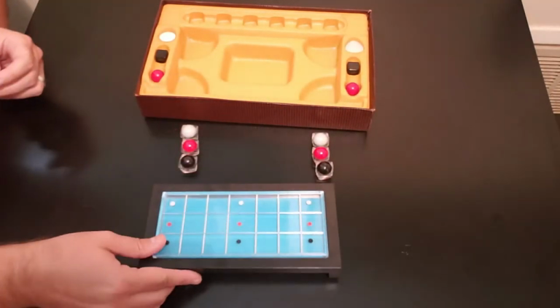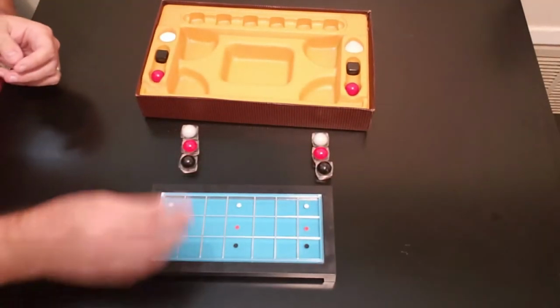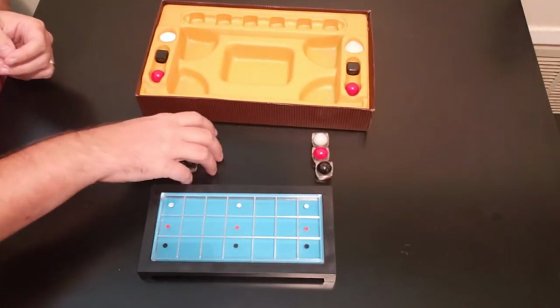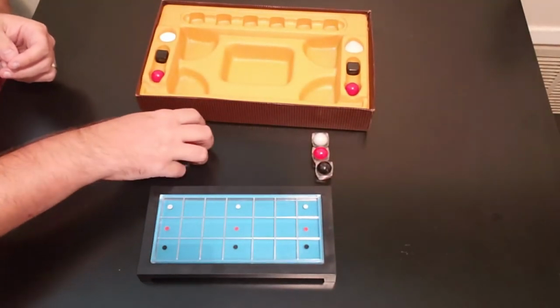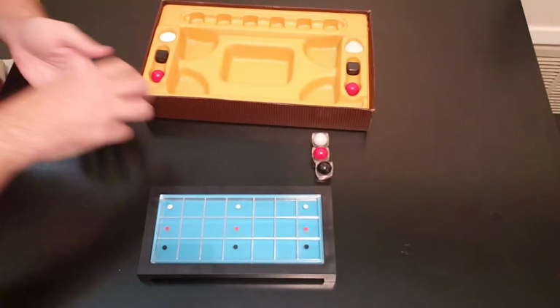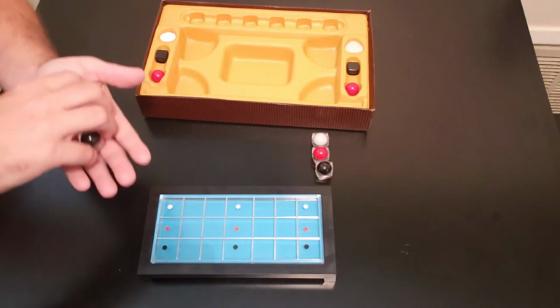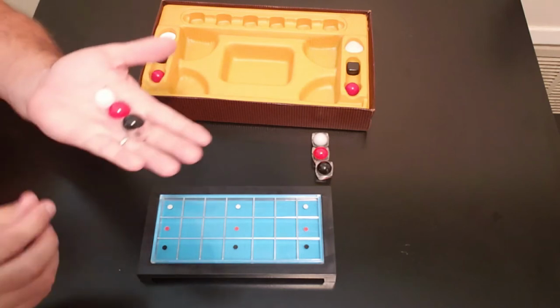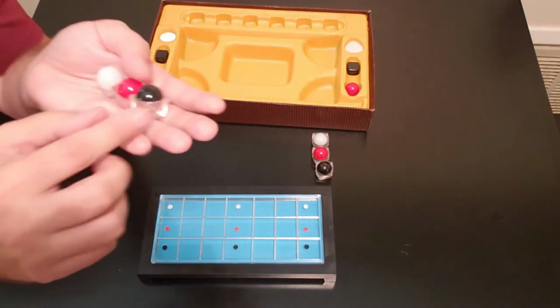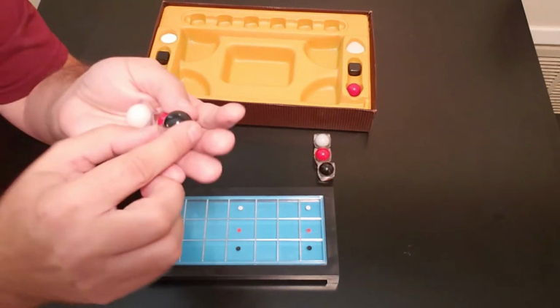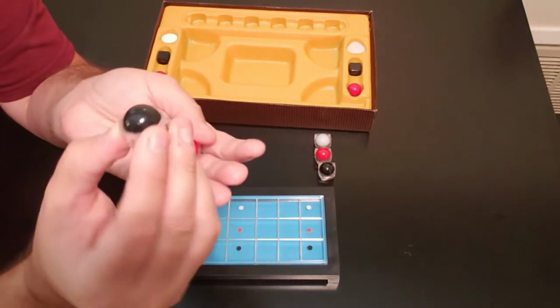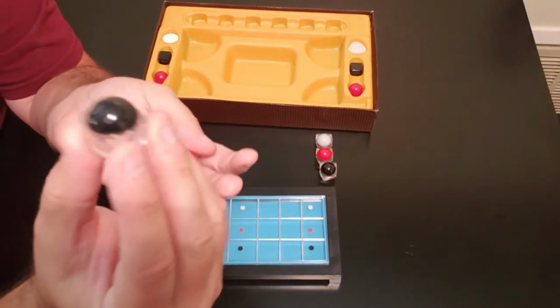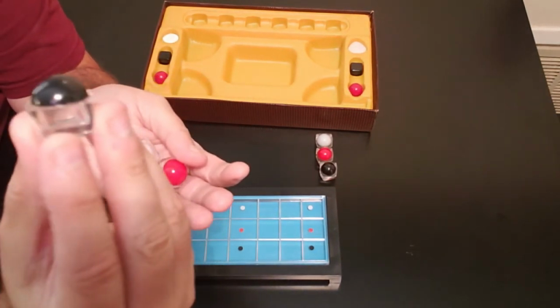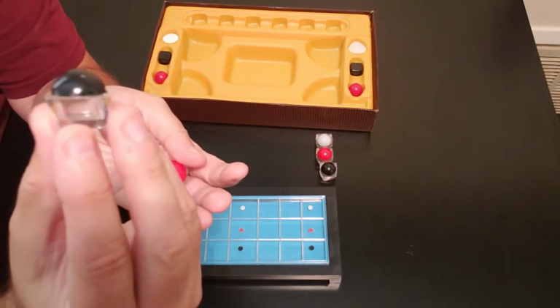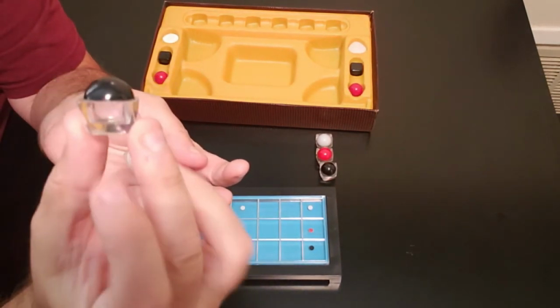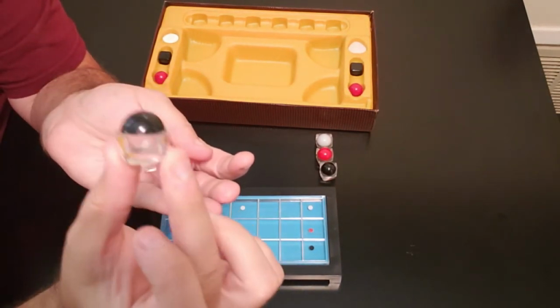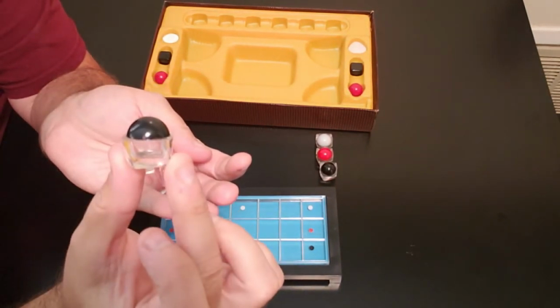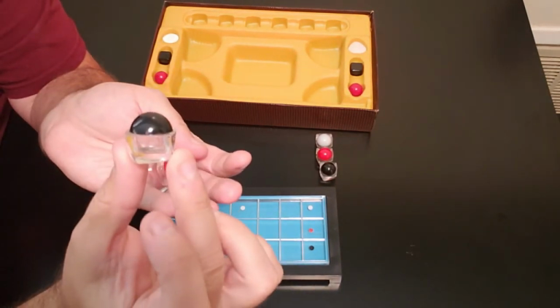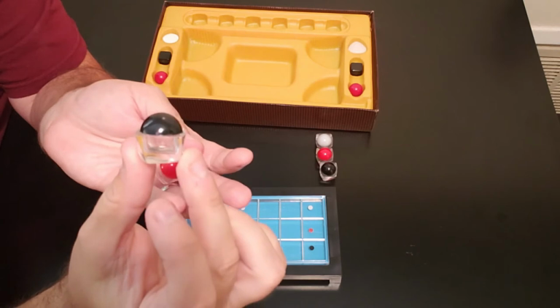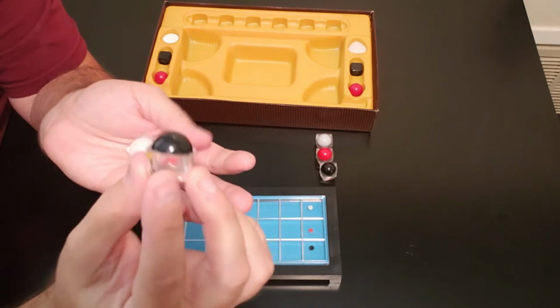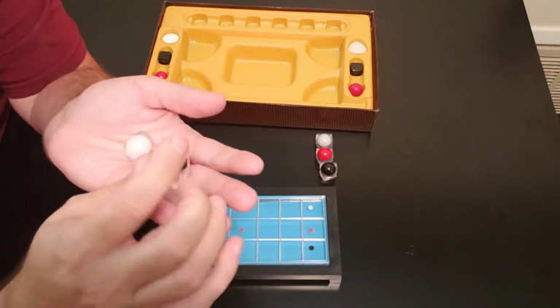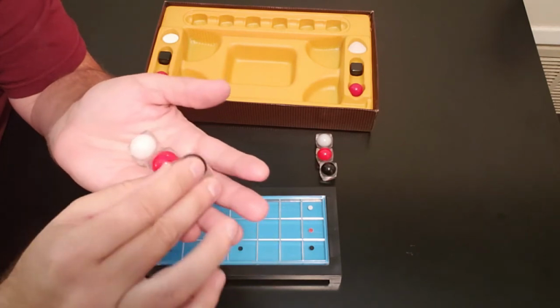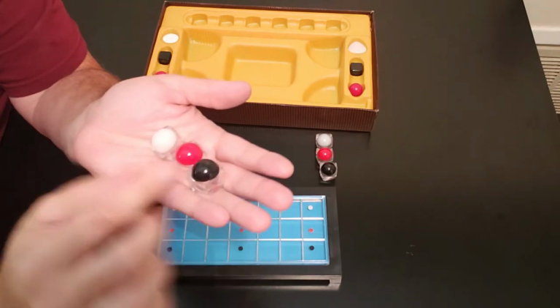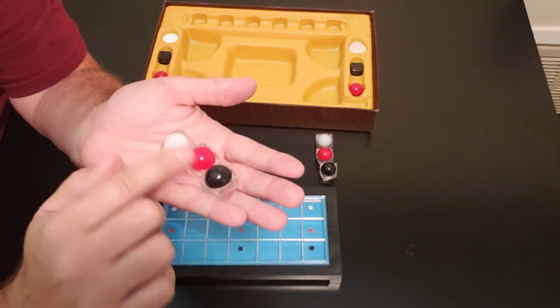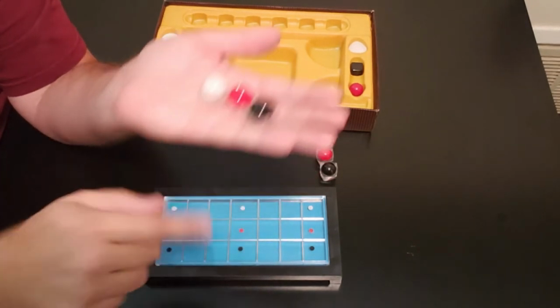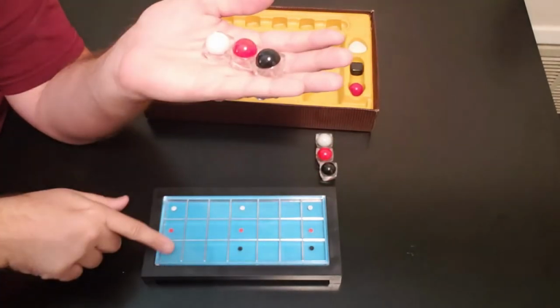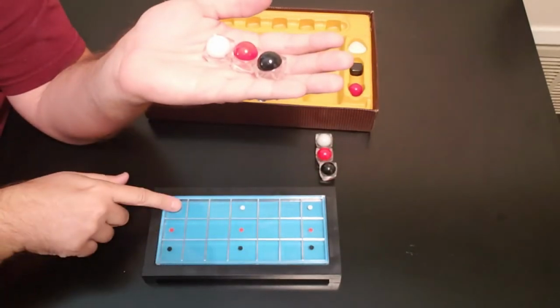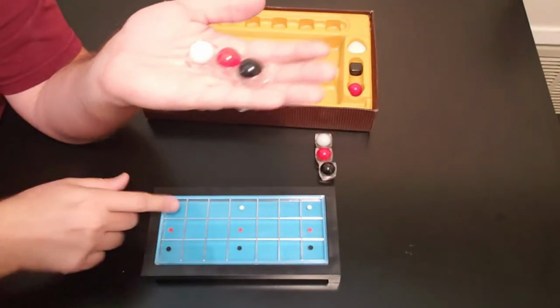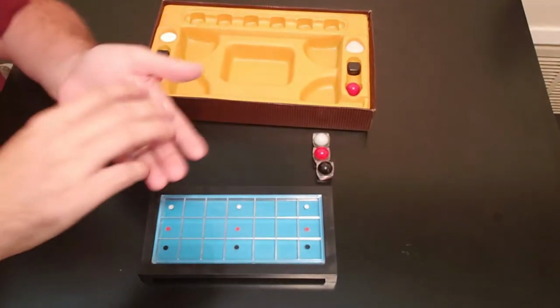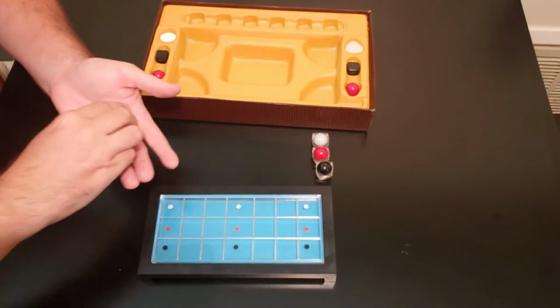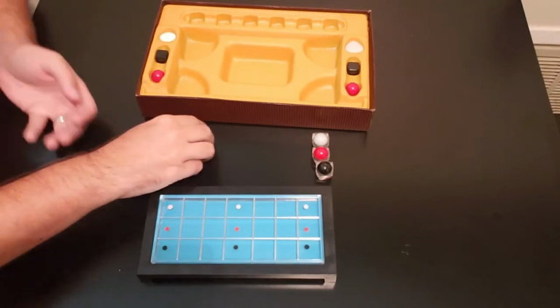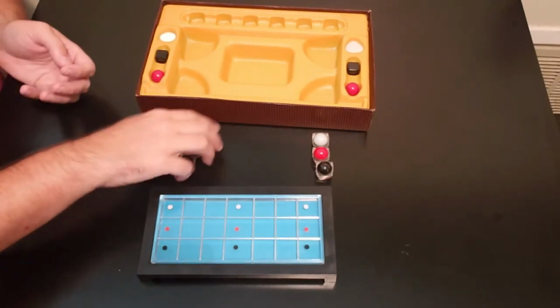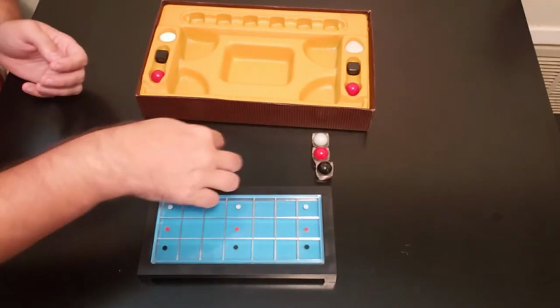You also have these — these are the playing pieces. As you can see, they're almost like a half sphere and clear on the bottom, so it's very interesting how they put this together. You have the colors that correspond to the colors on the board, and each player has a set of these.